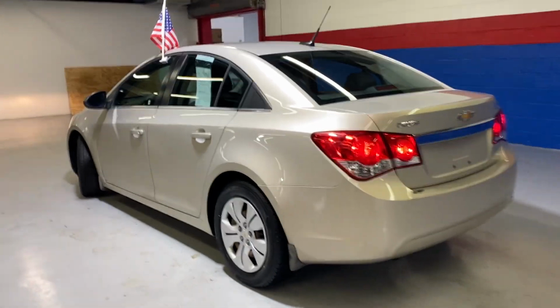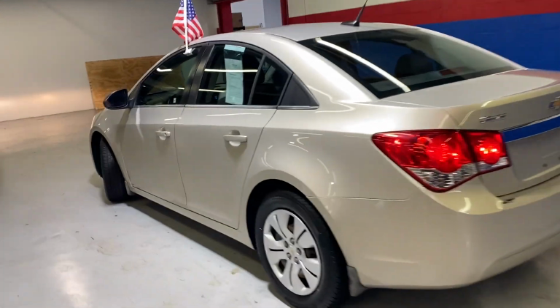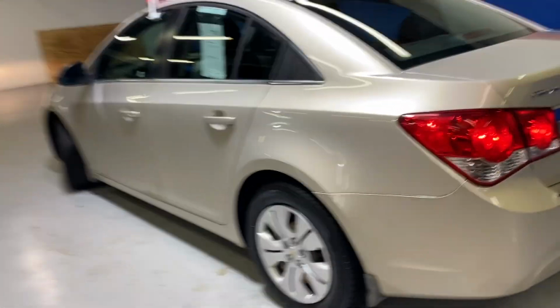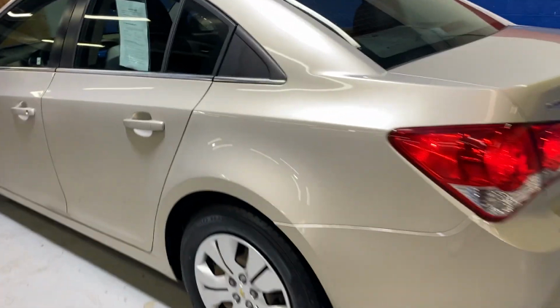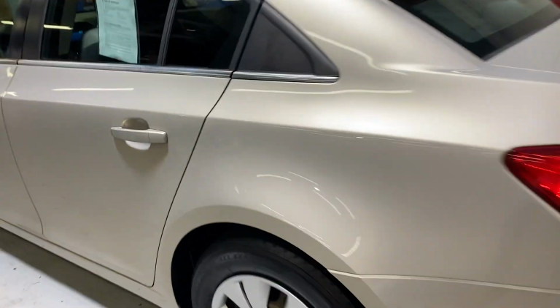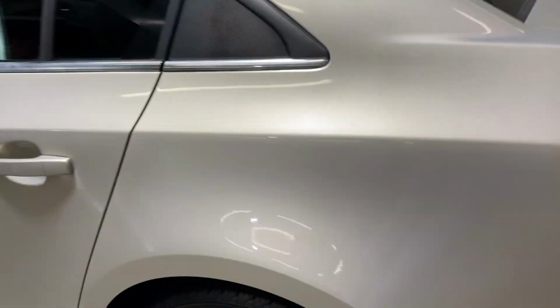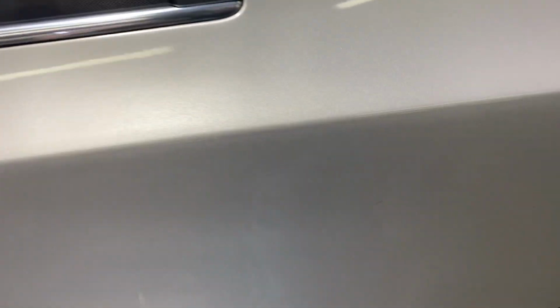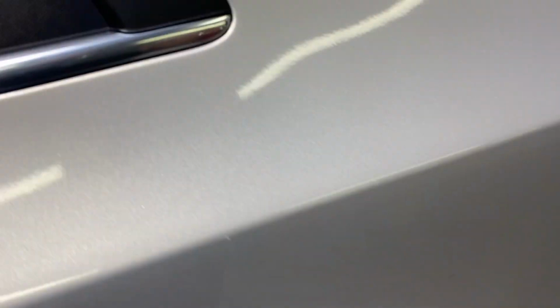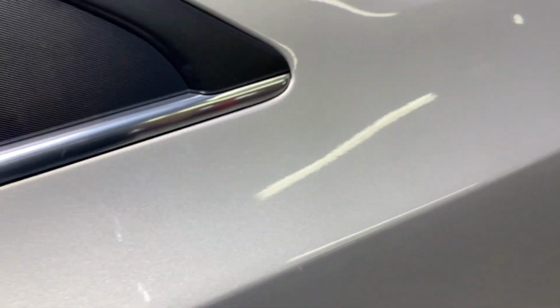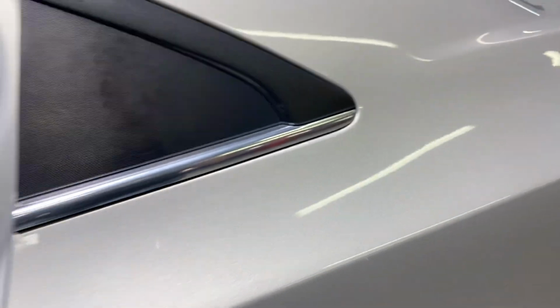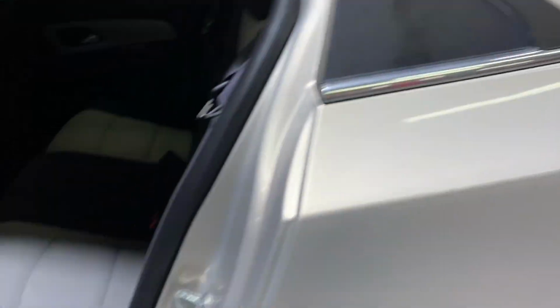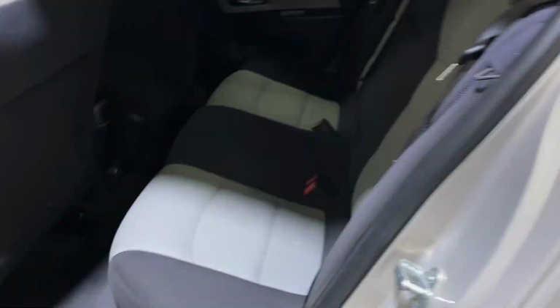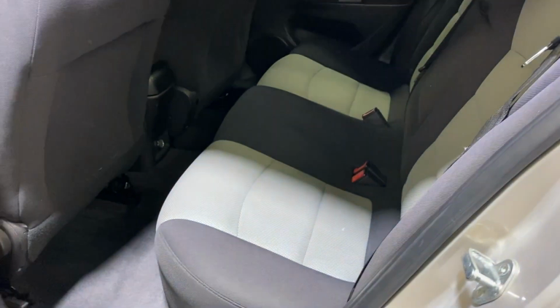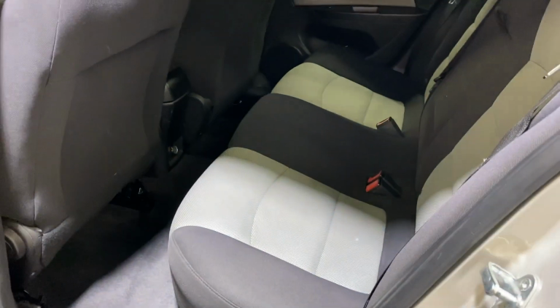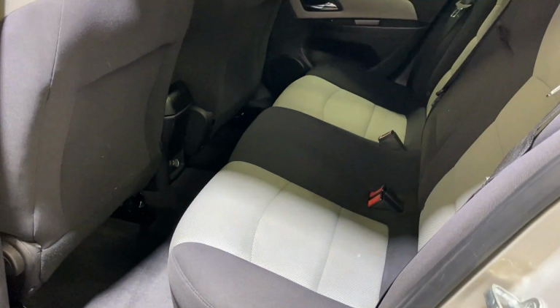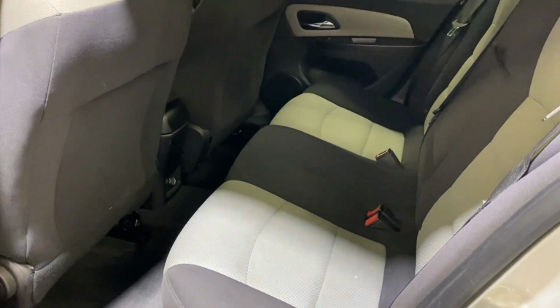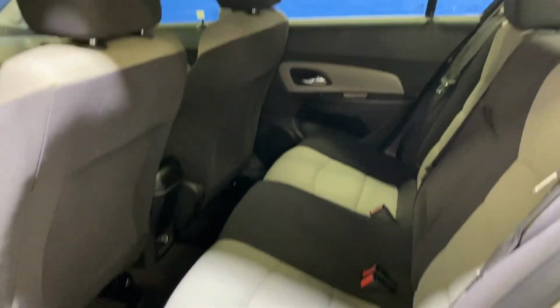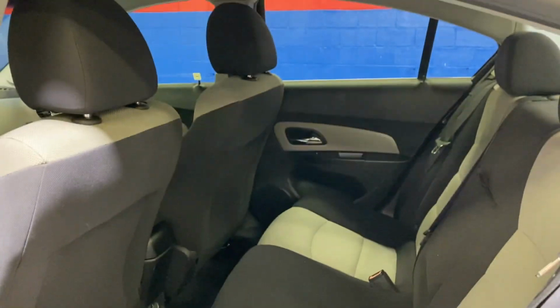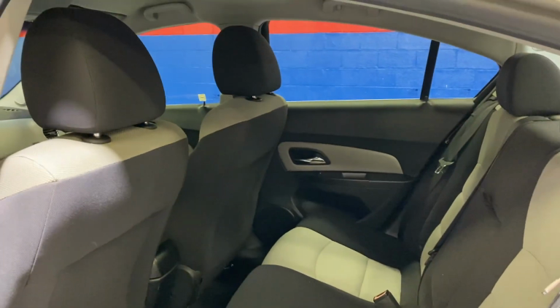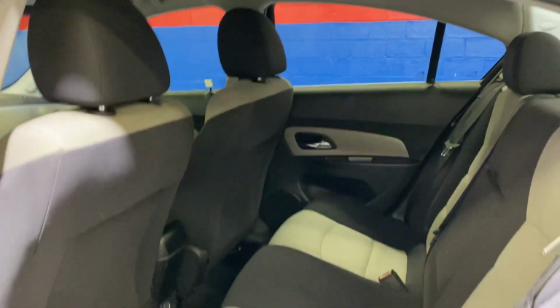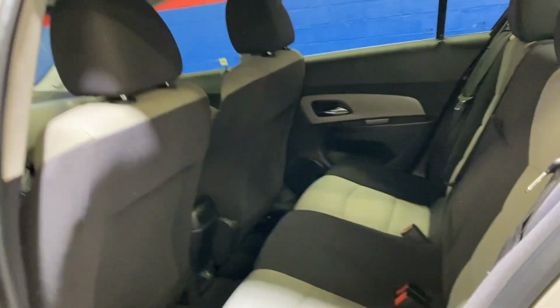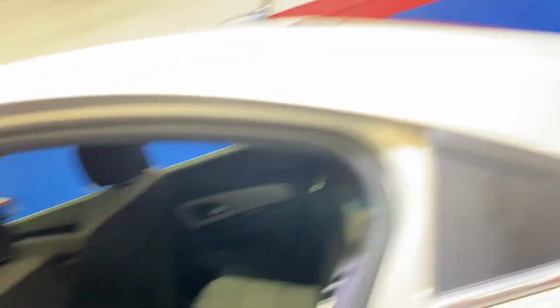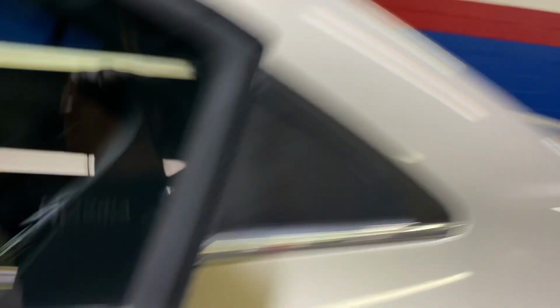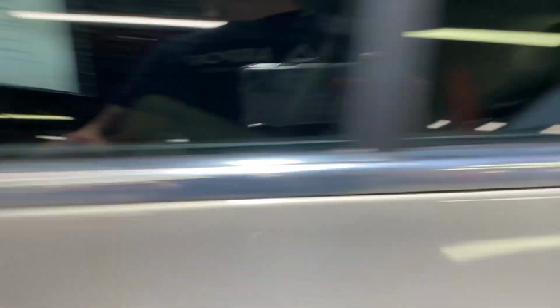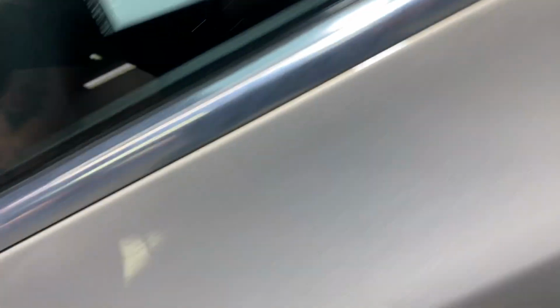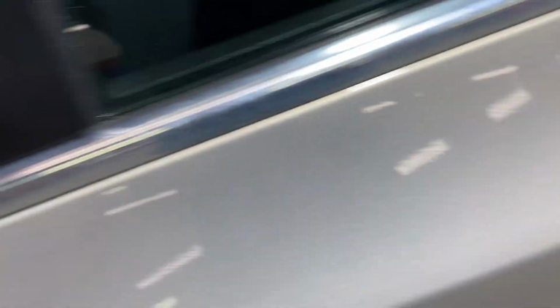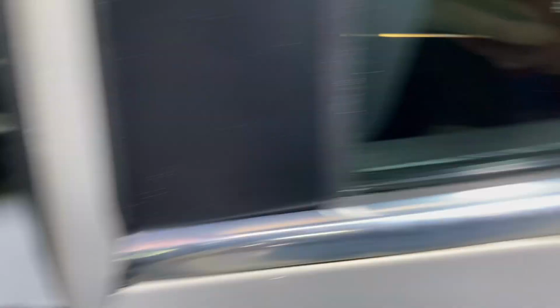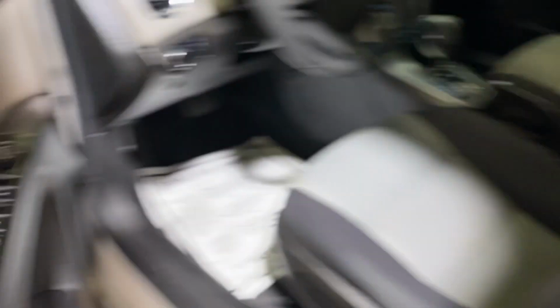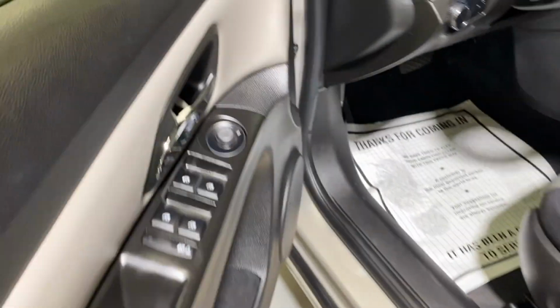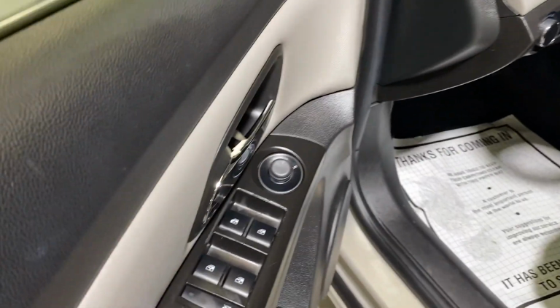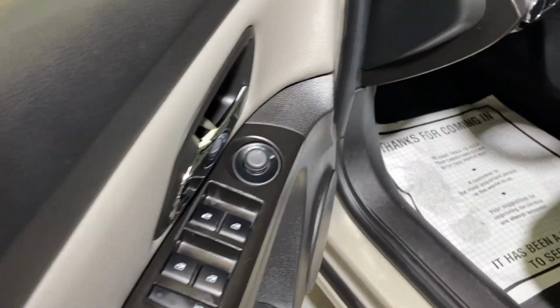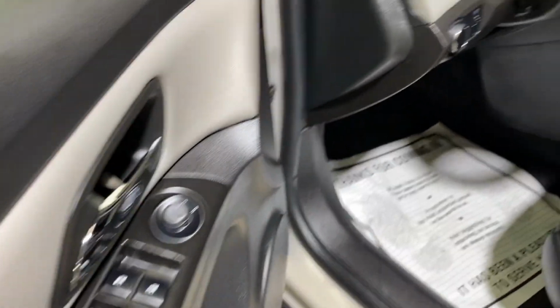It has a gold exterior, two-tone cloth interior, black with an off-white, power locks and windows.